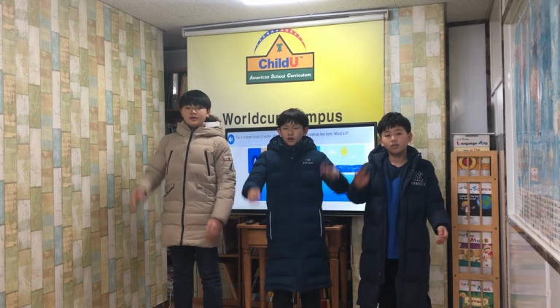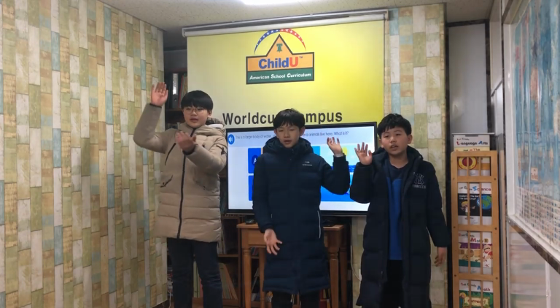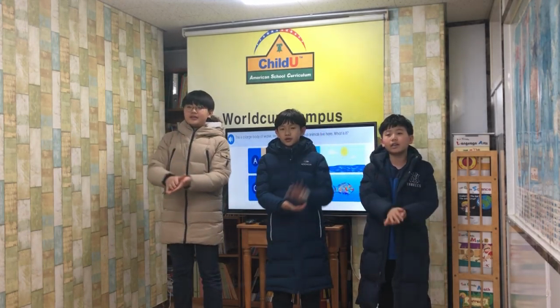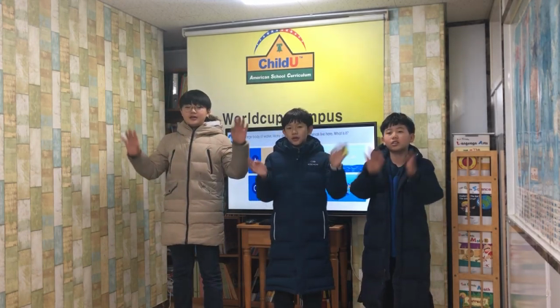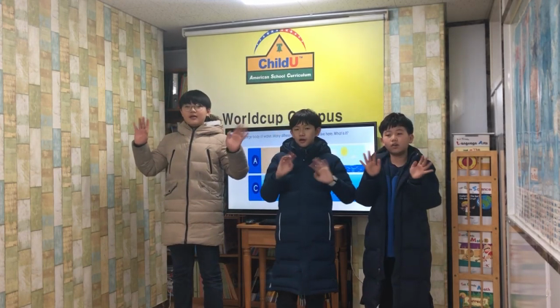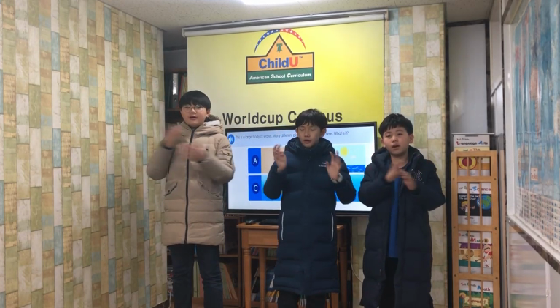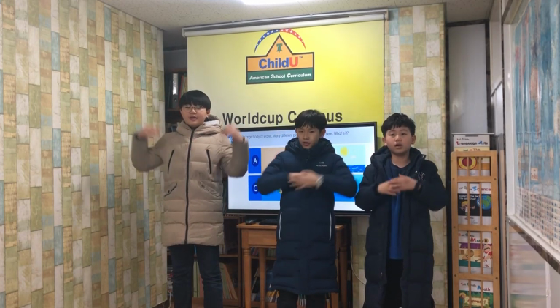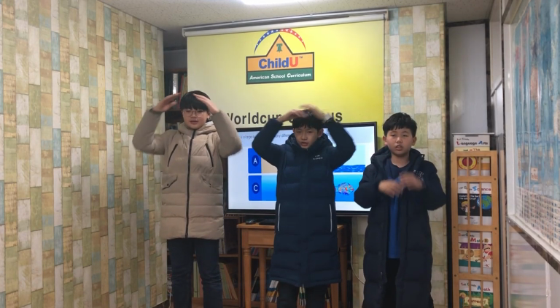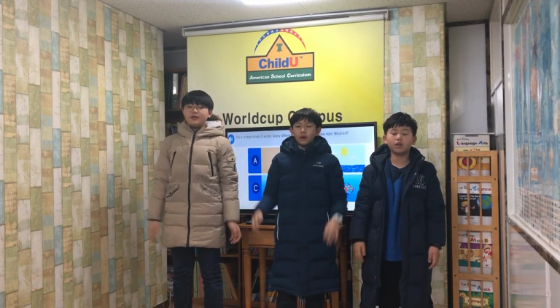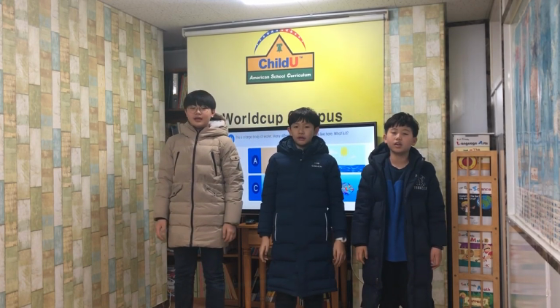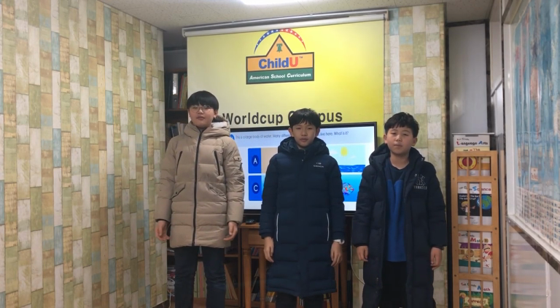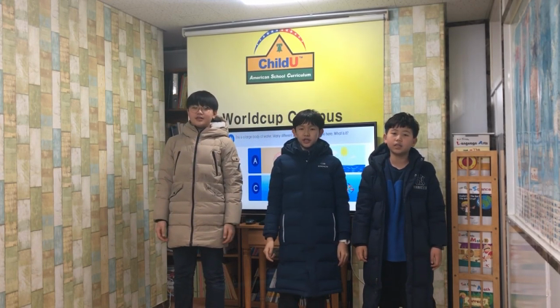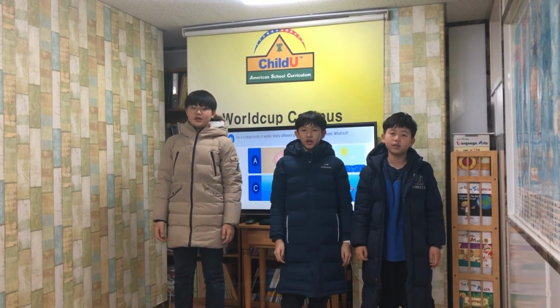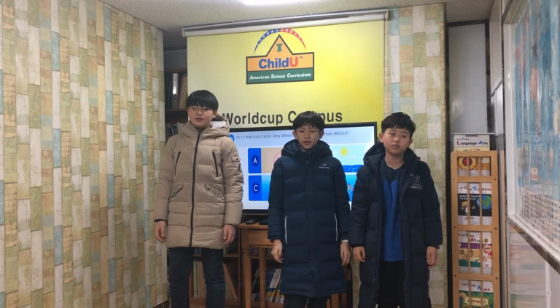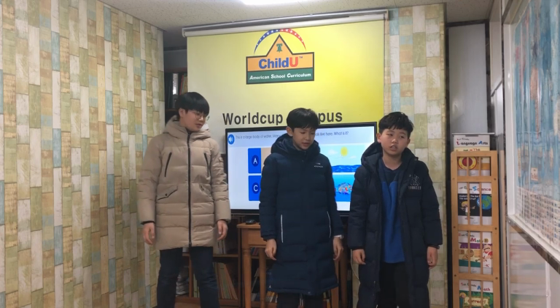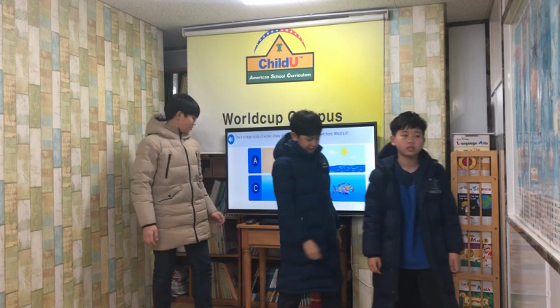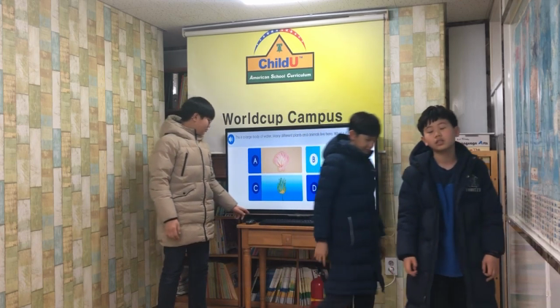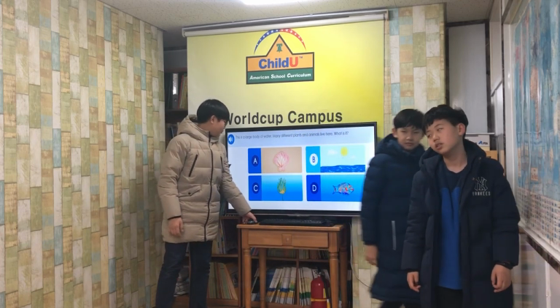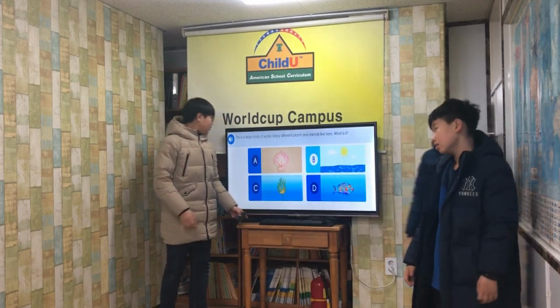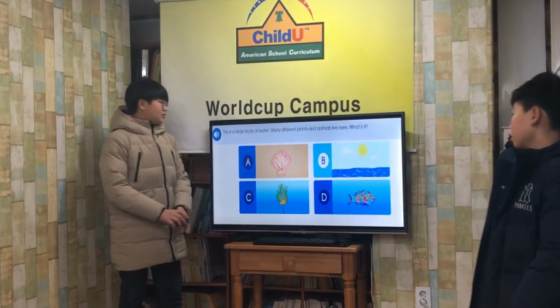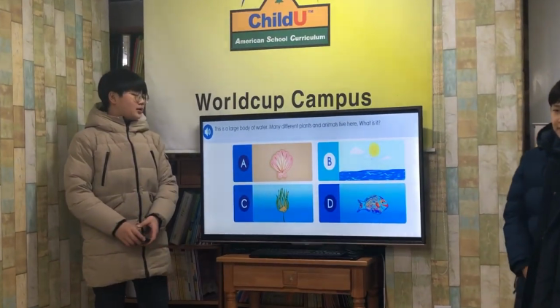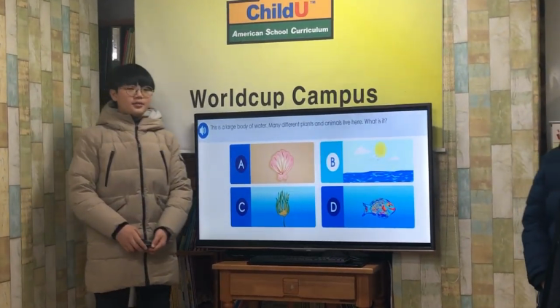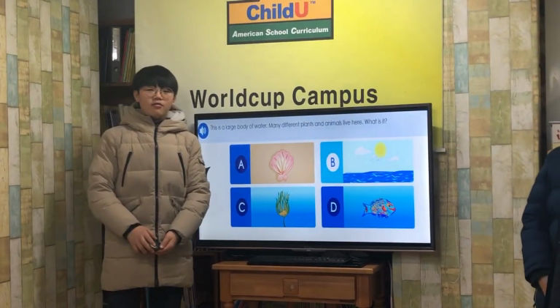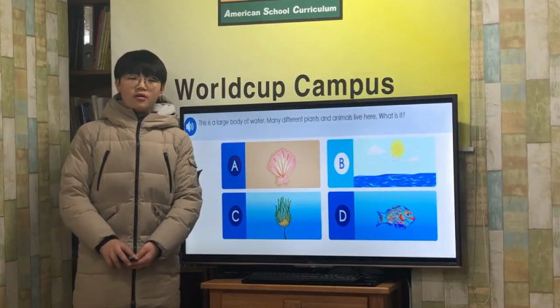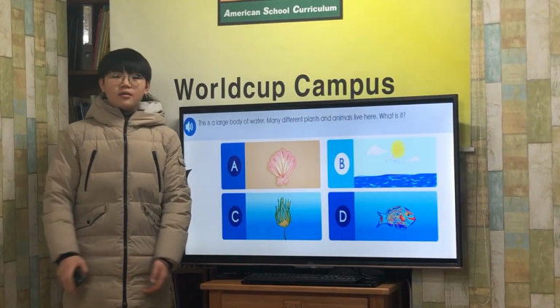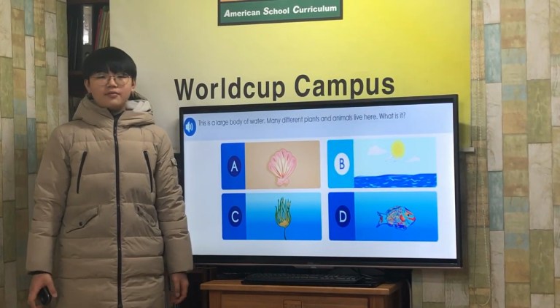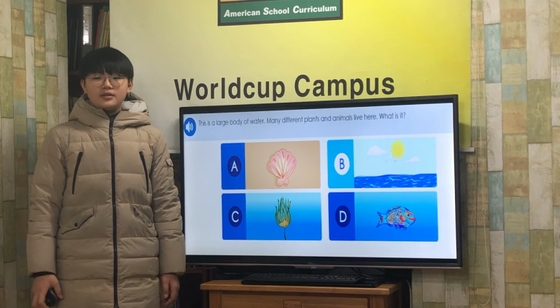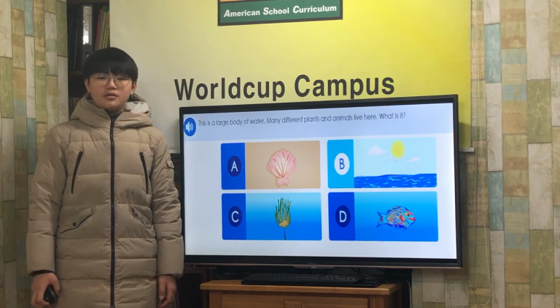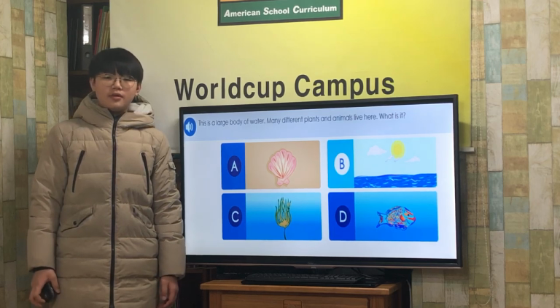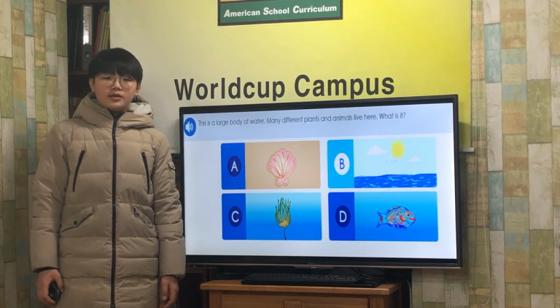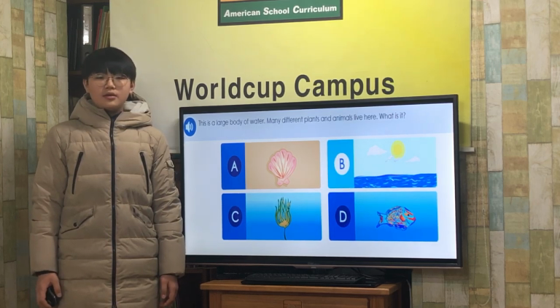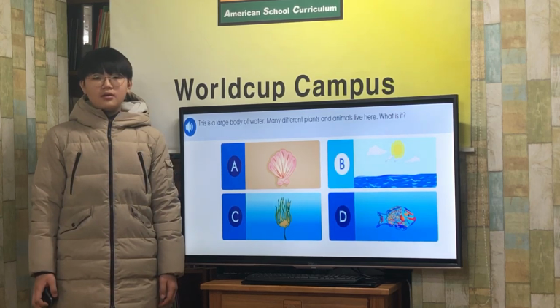Hello everyone! We are here to give you a presentation about the ocean. This is a large body of water where many different plants and animals live. What is it? Ocean!